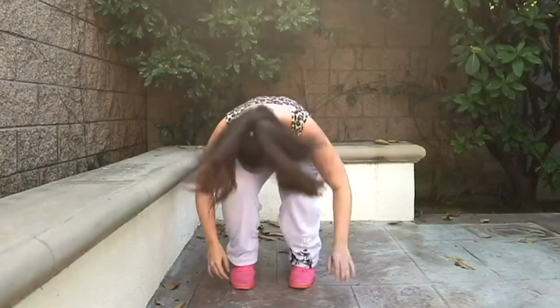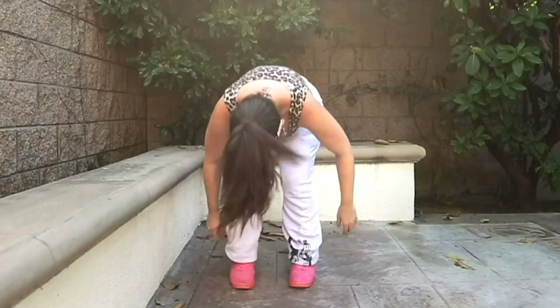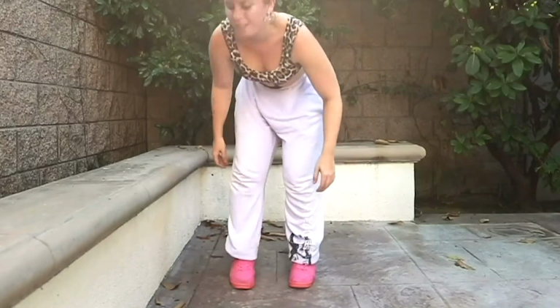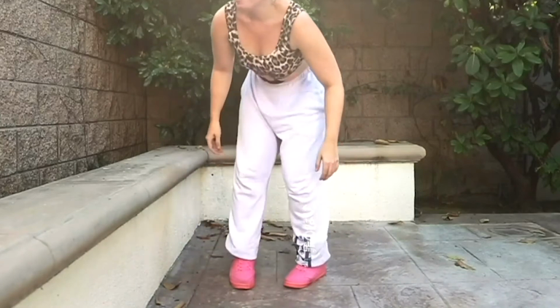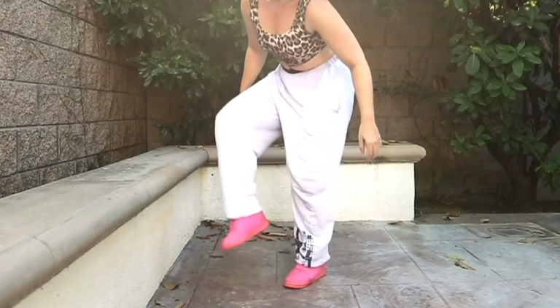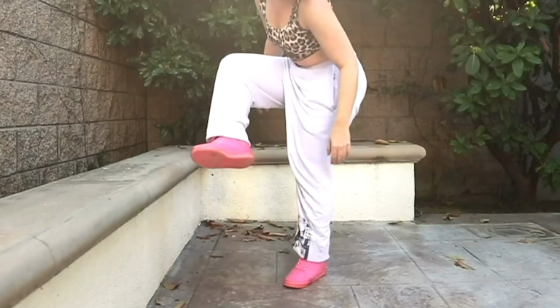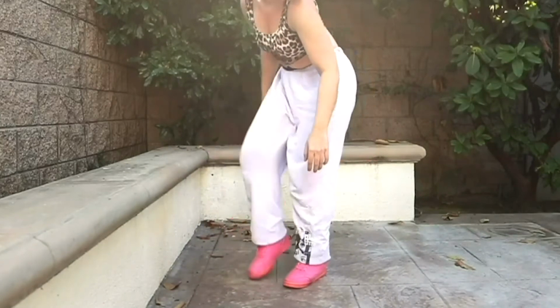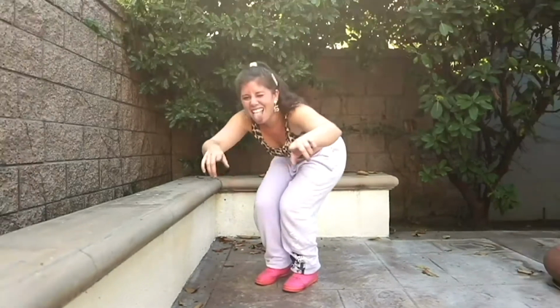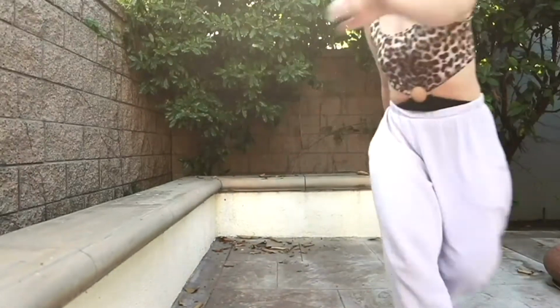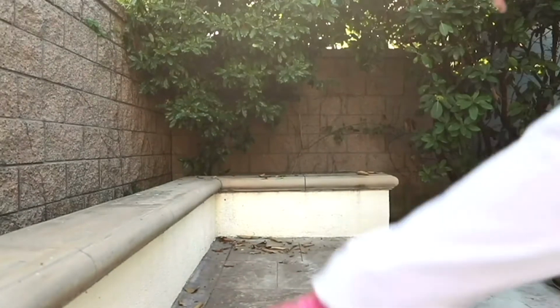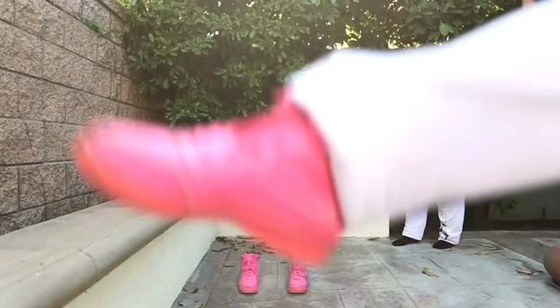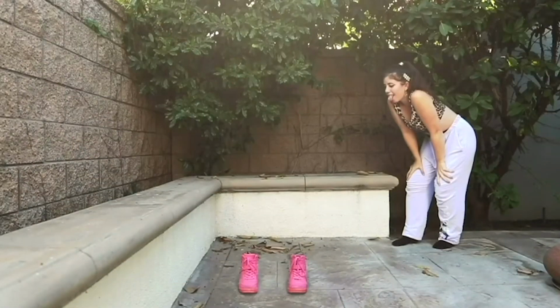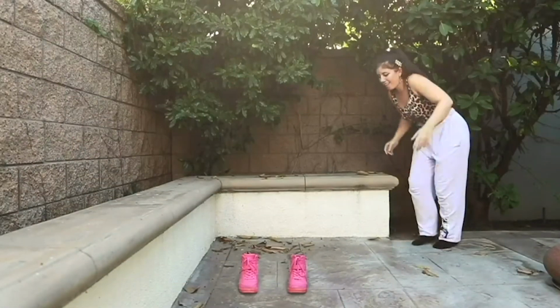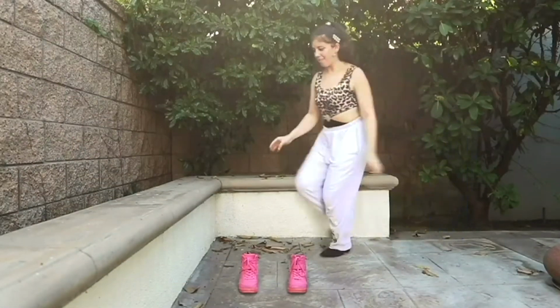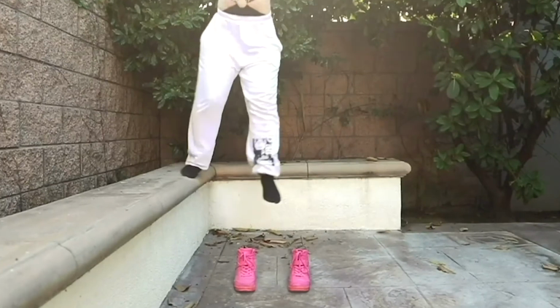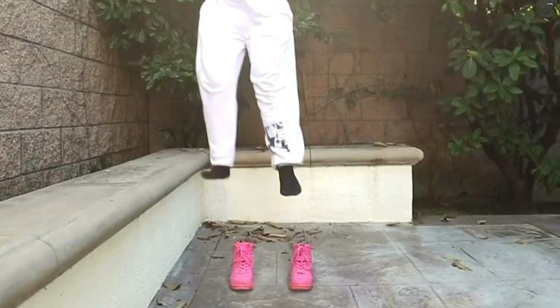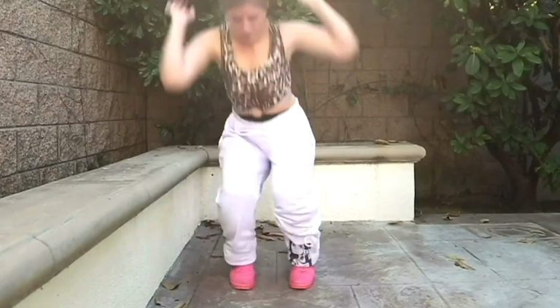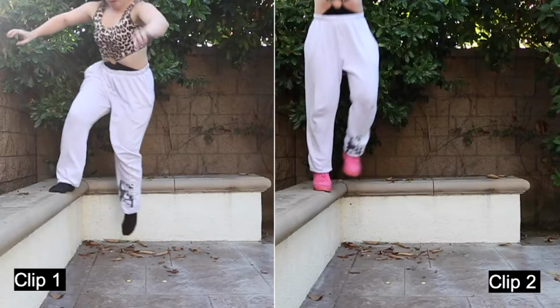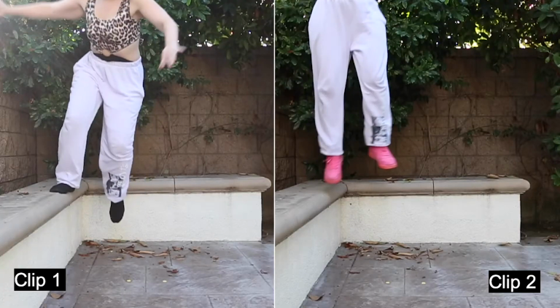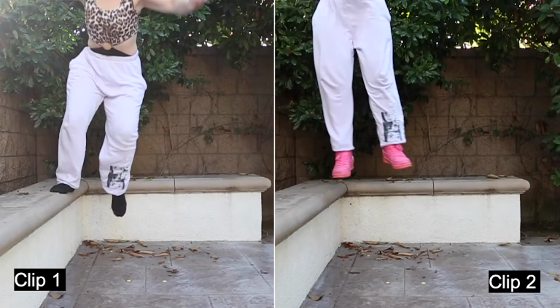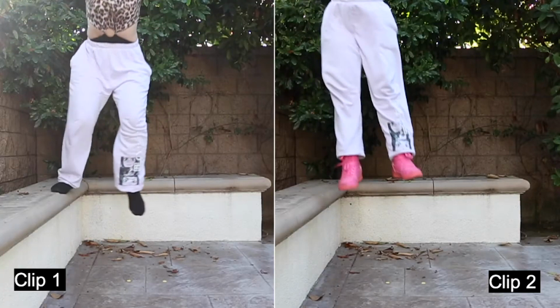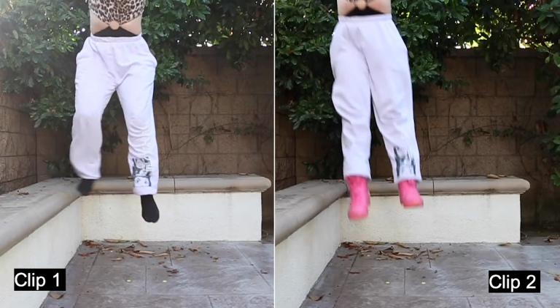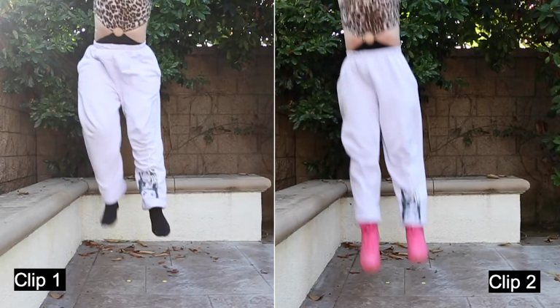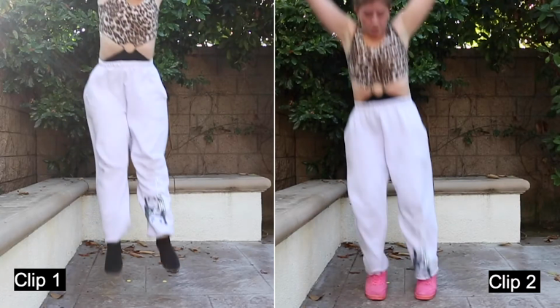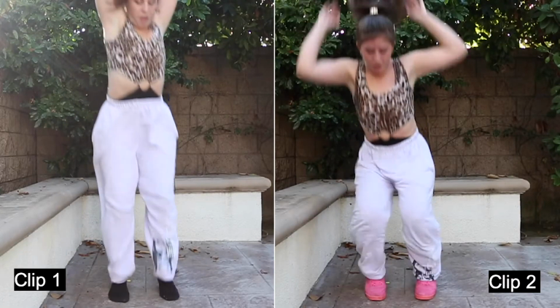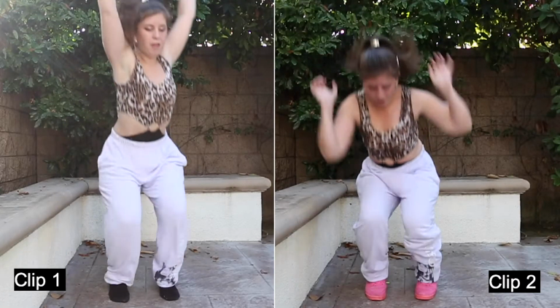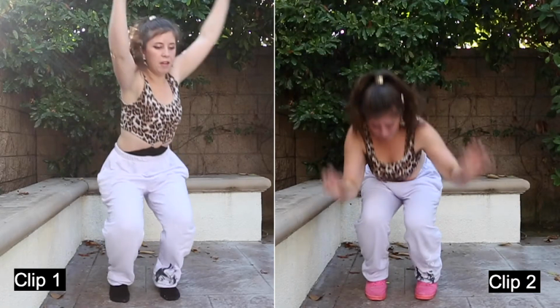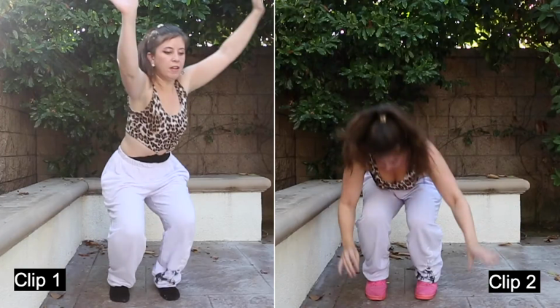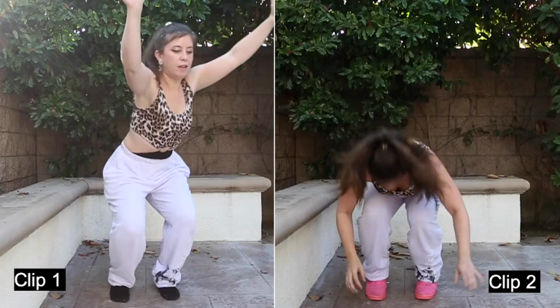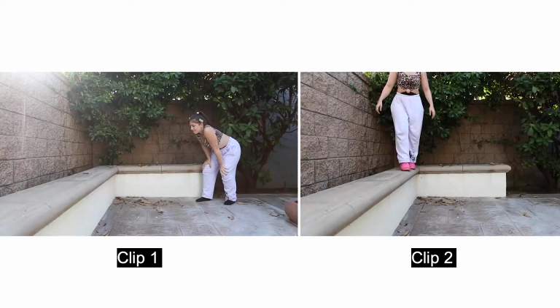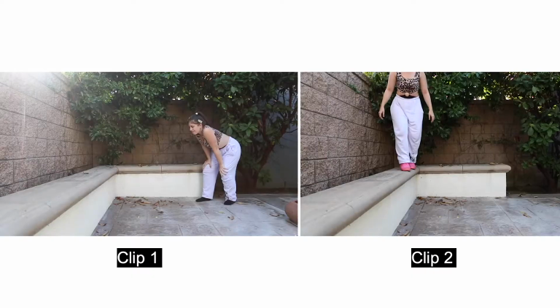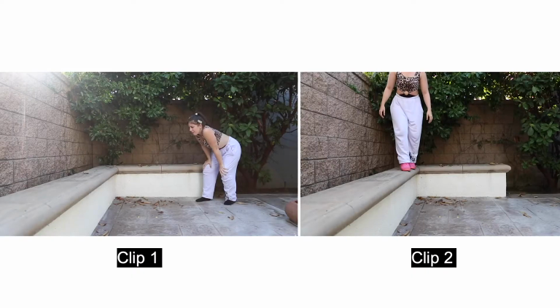This trick is a combination of three different clips. The first clip is to jump while wearing socks. The second clip is to jump while wearing sneakers in the same spot as the first clip.